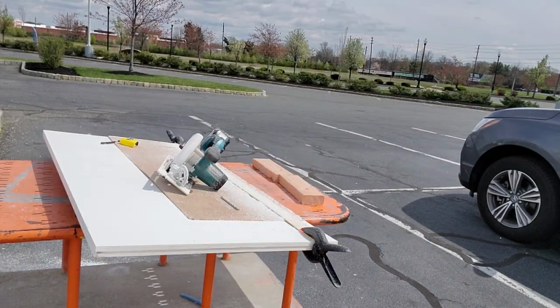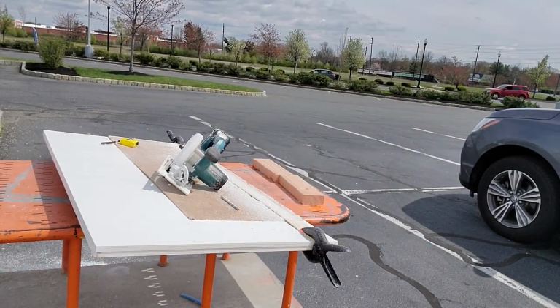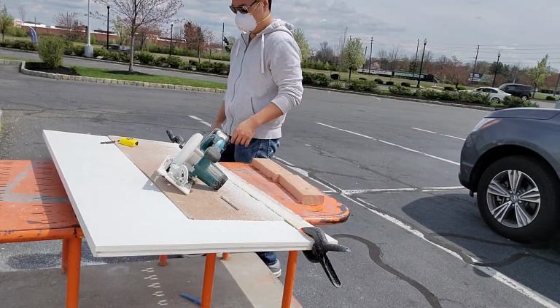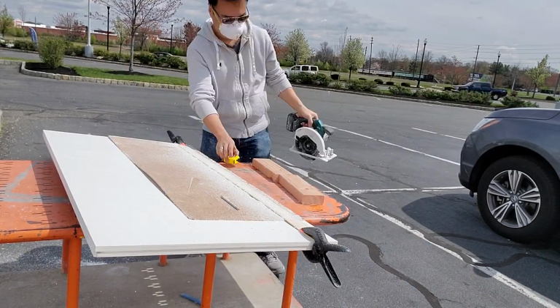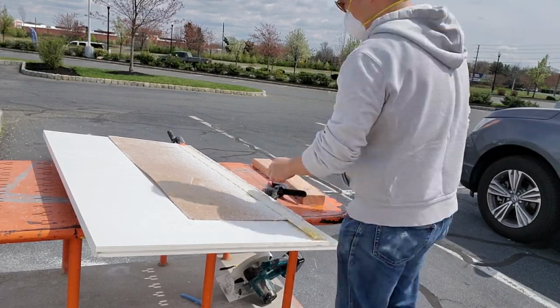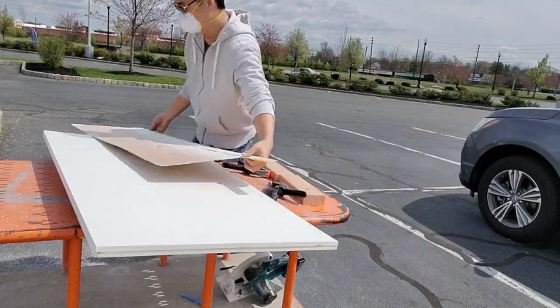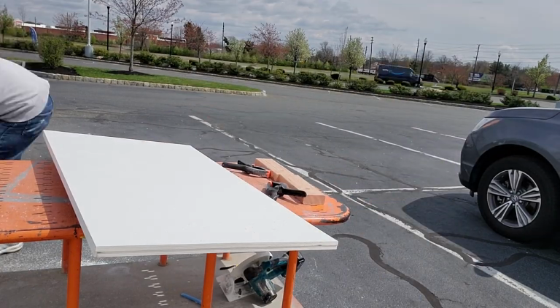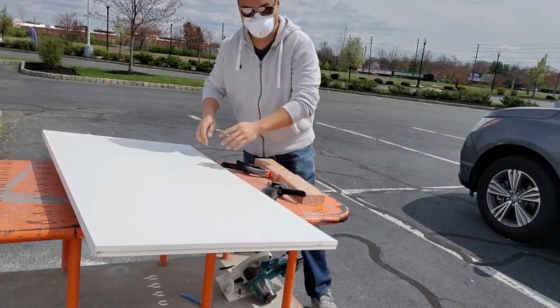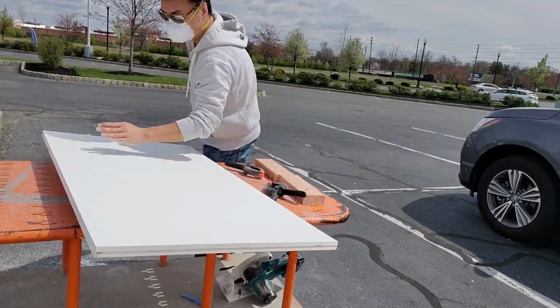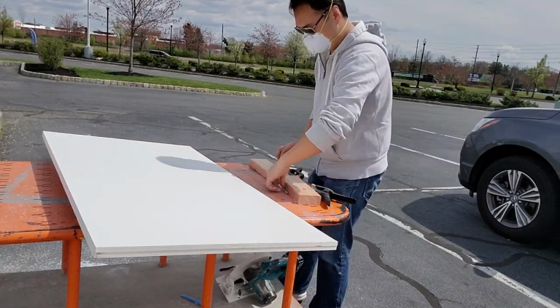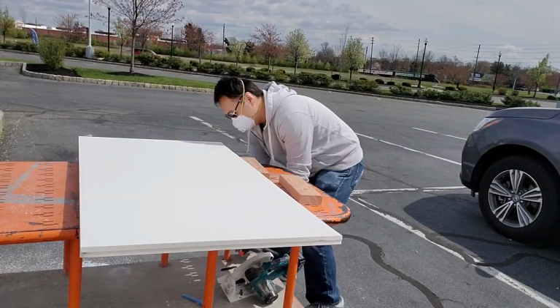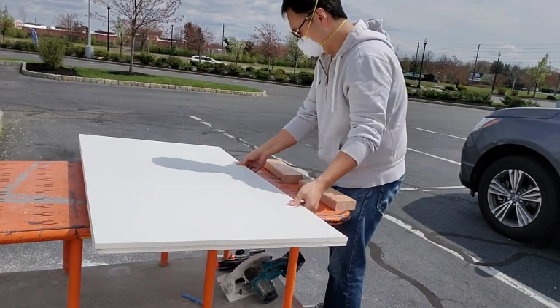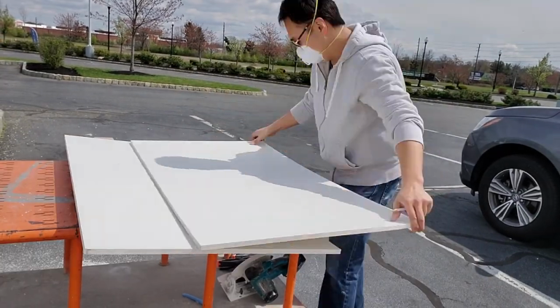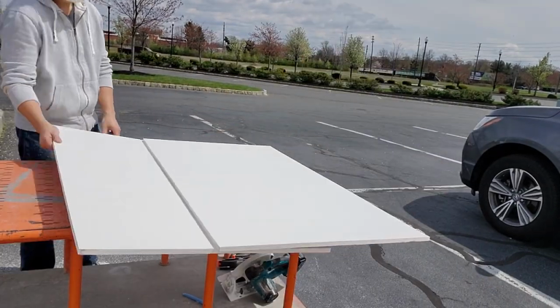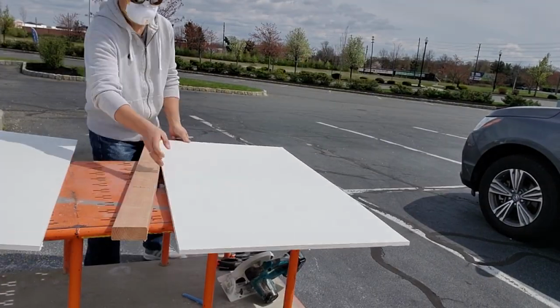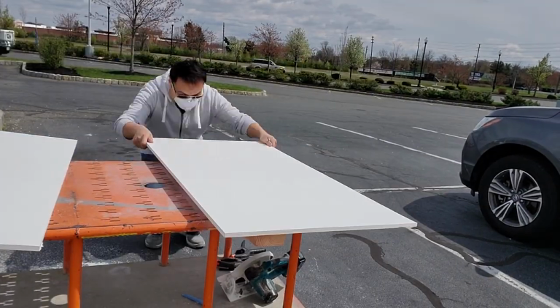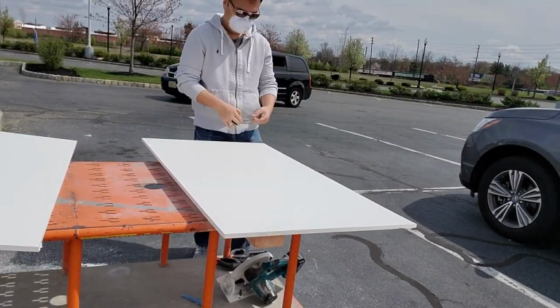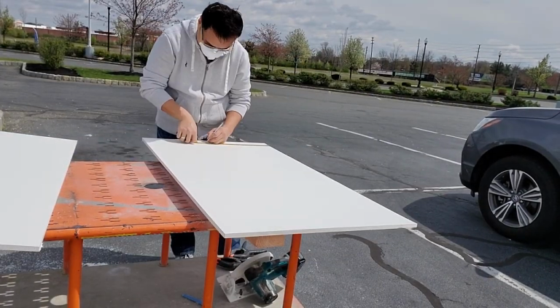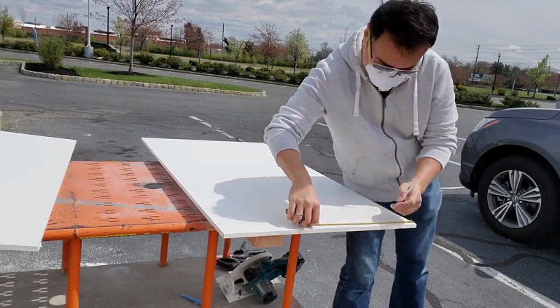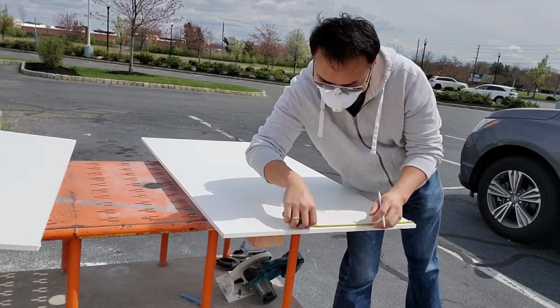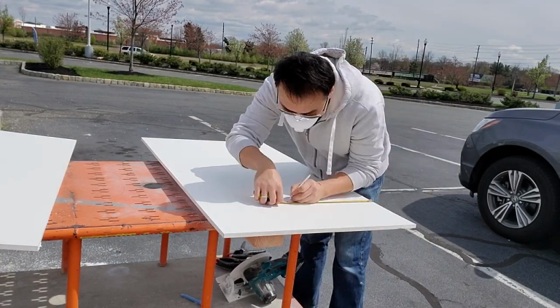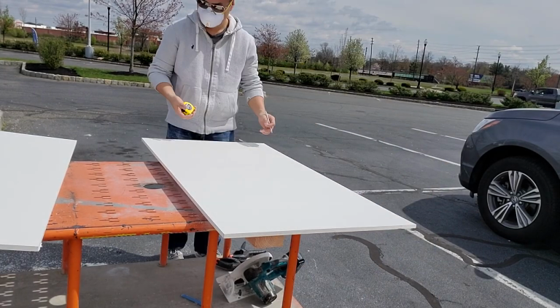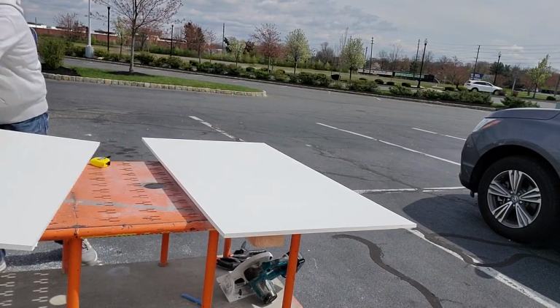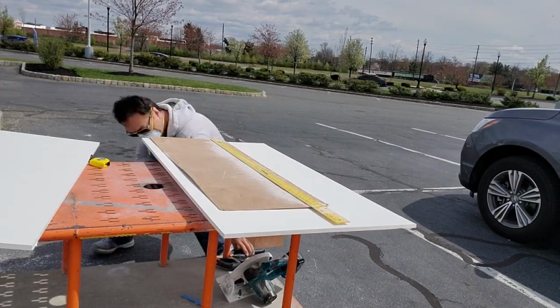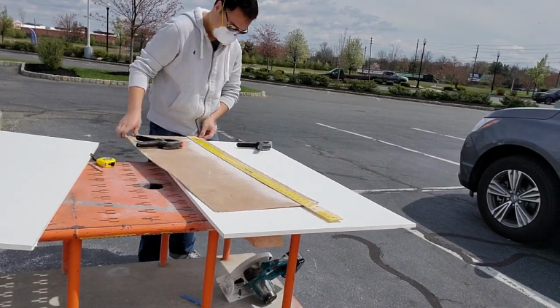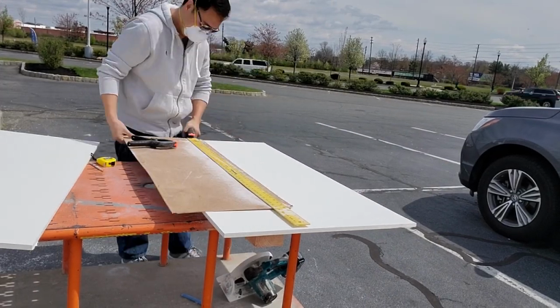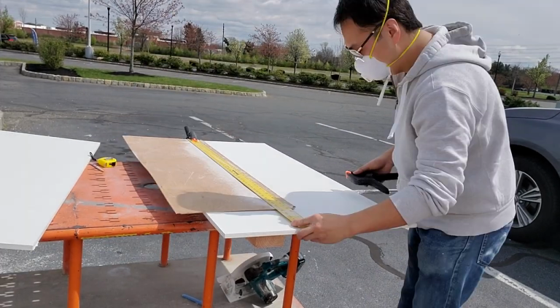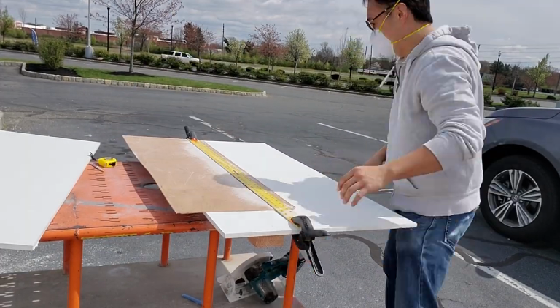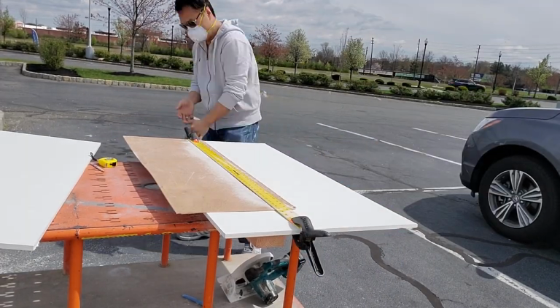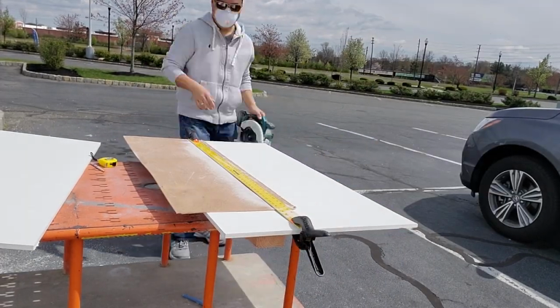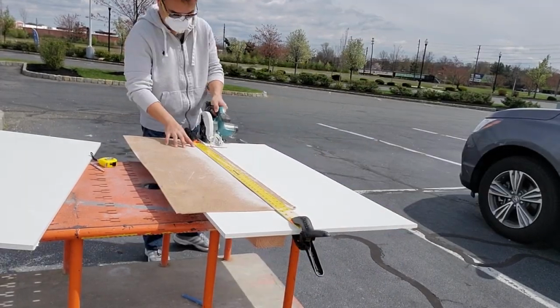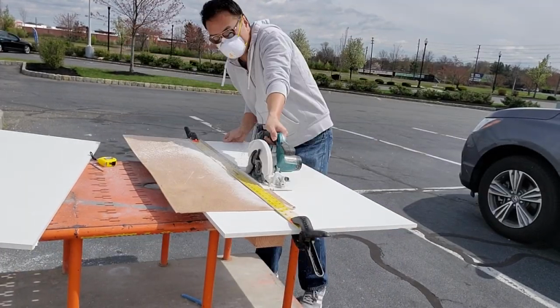Regardless of COVID or not, make sure you have all materials available to you — and that includes the tubs. Get all the tubs you need because you never know when the store will run out. Once everything is cut down to size, bring everything inside and start assembling.